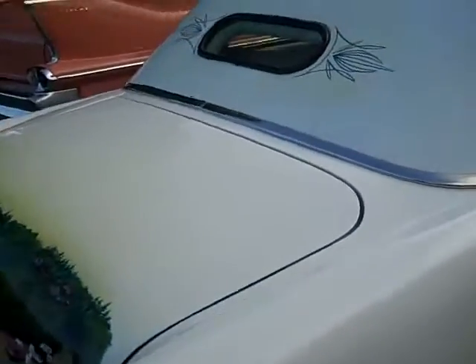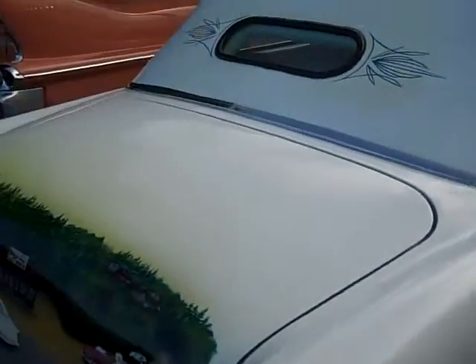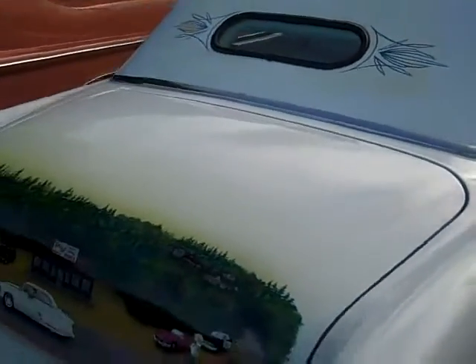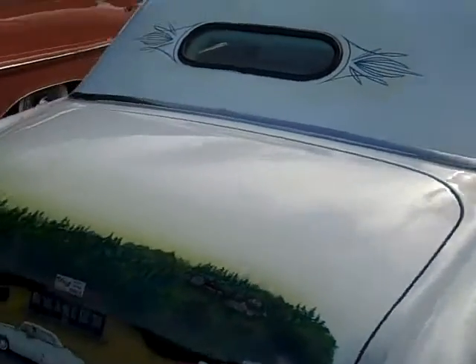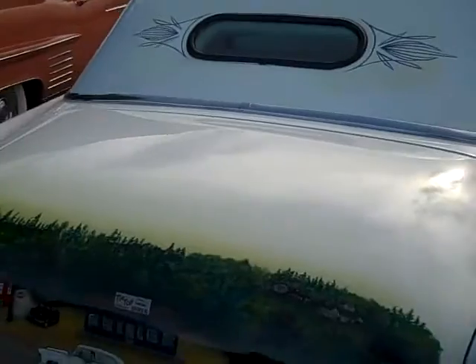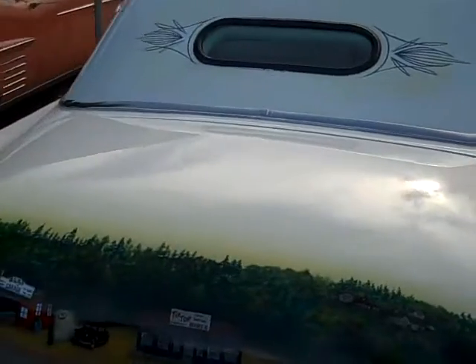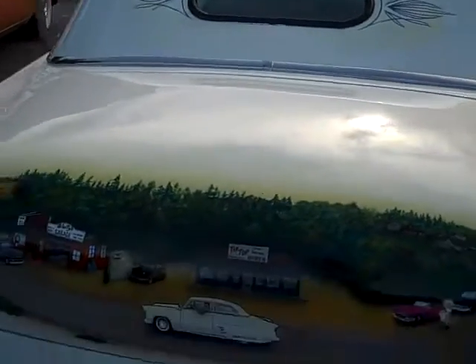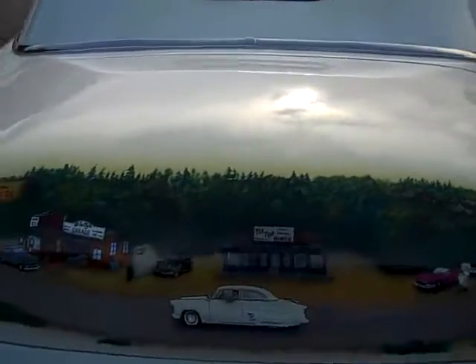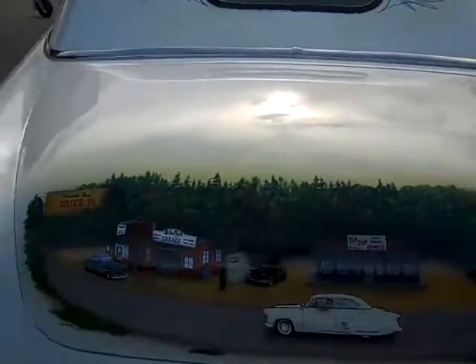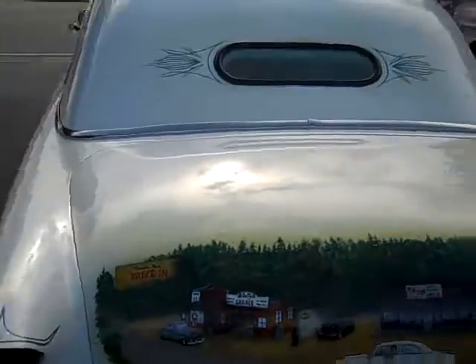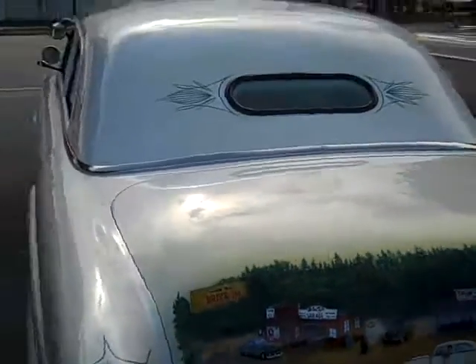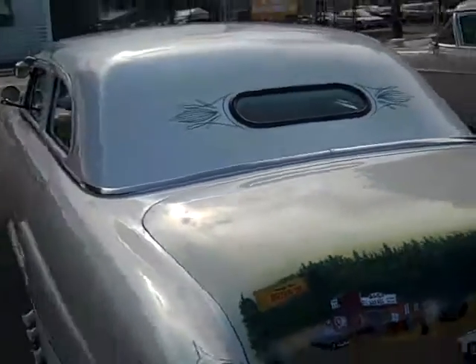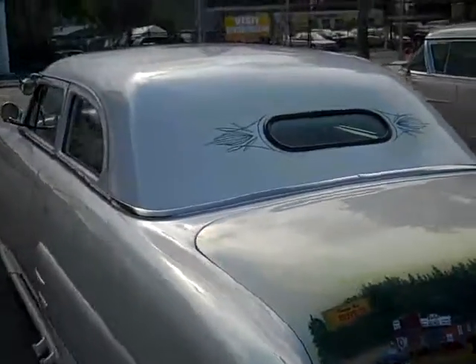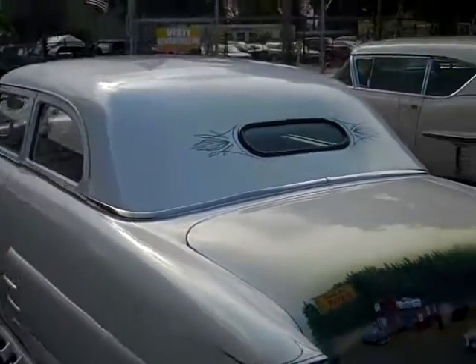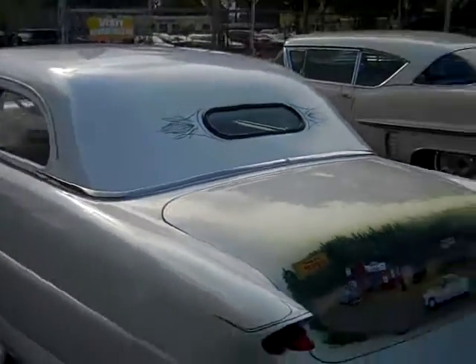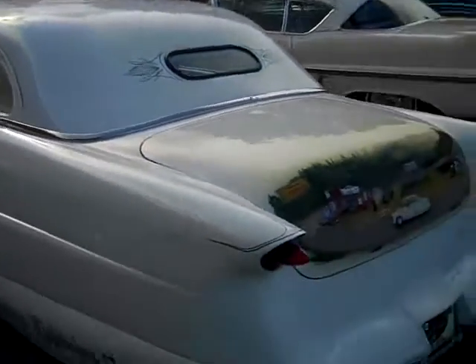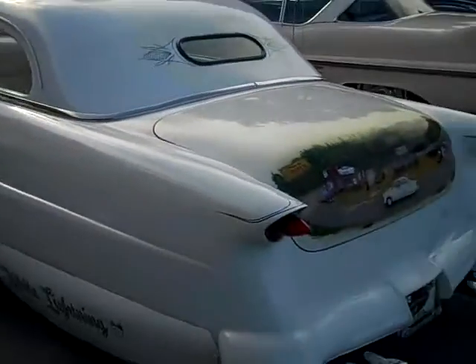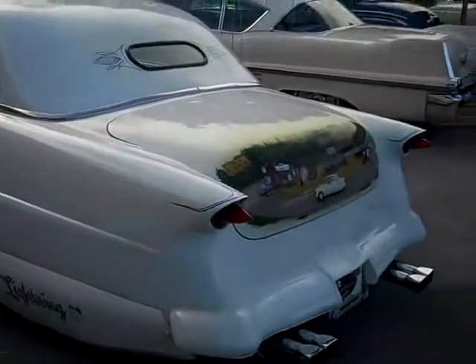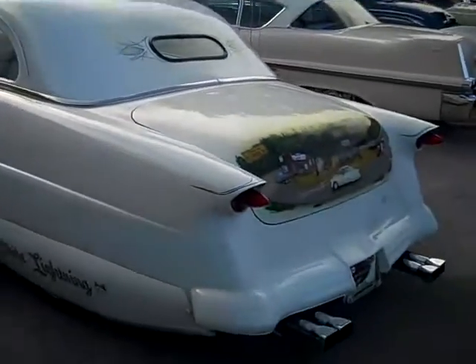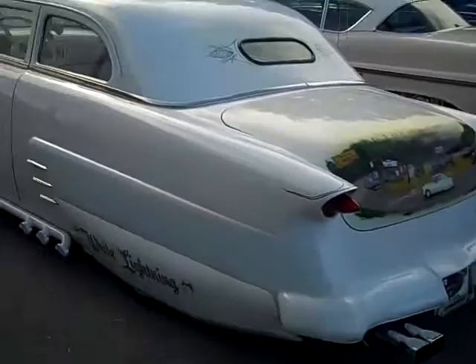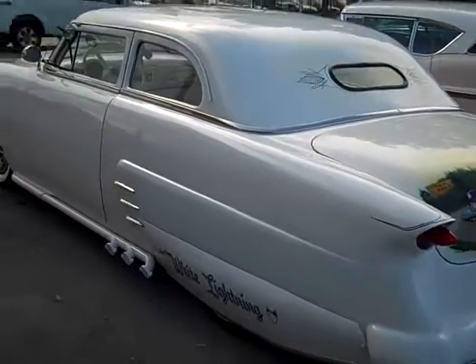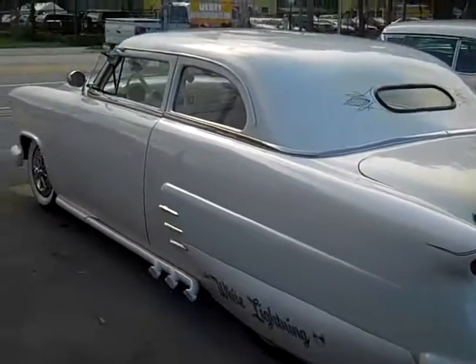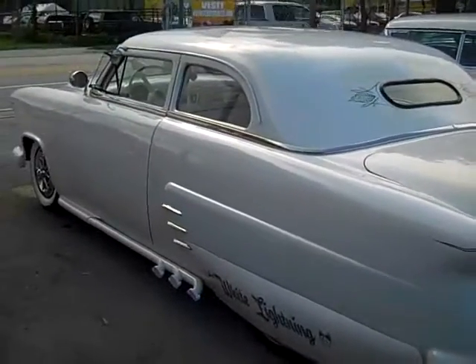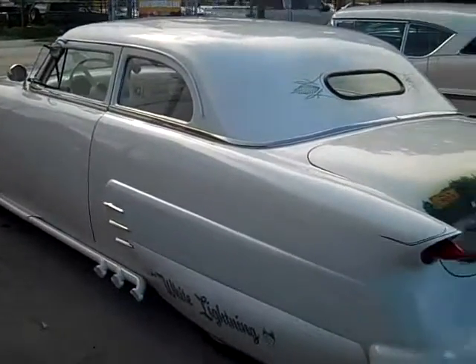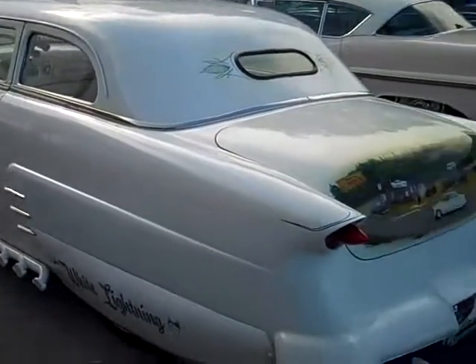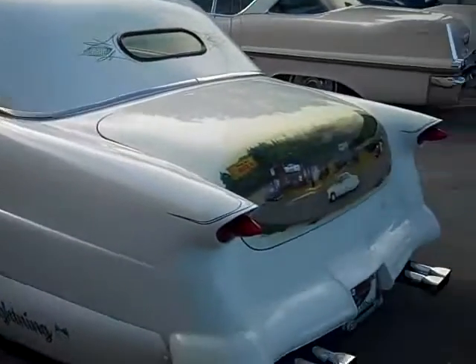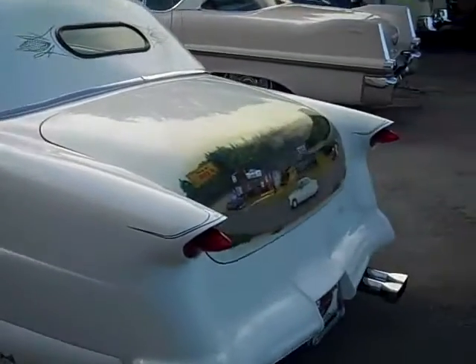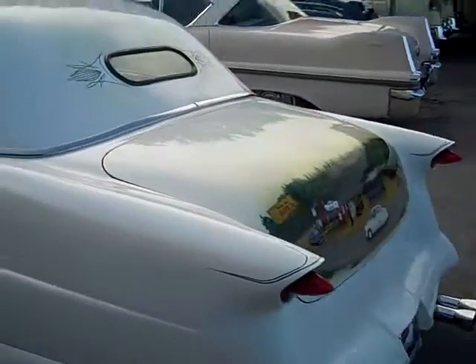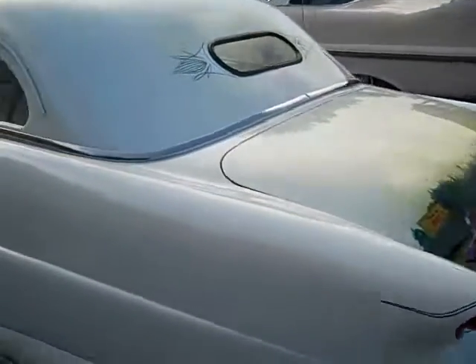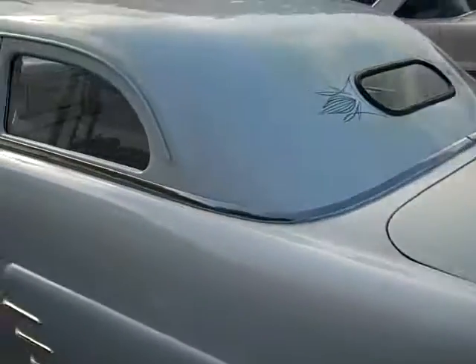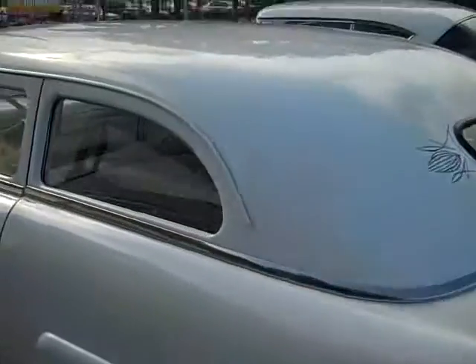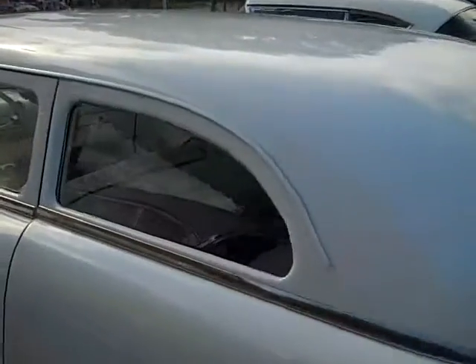Cost over $75,000 to build. I'm asking $34,900, which is very, very fair for this kind of car.